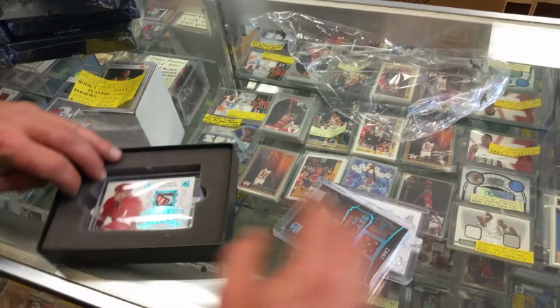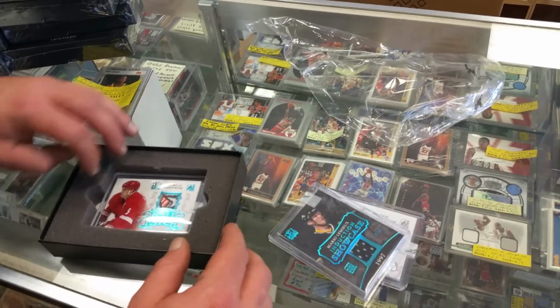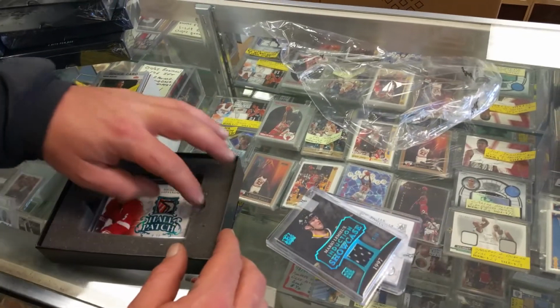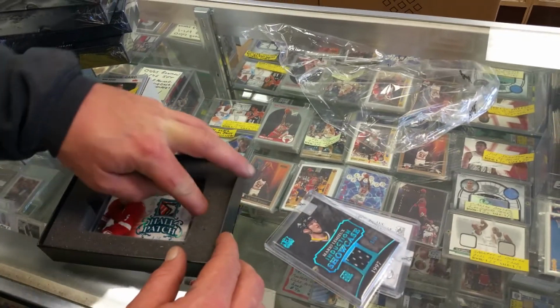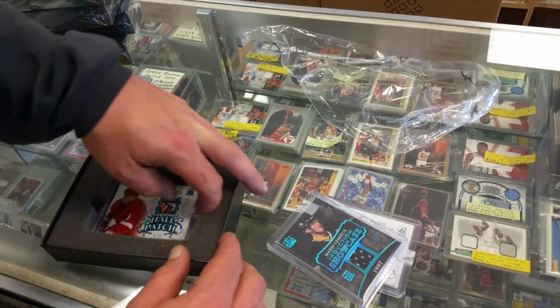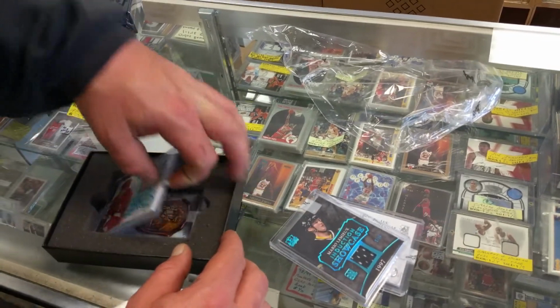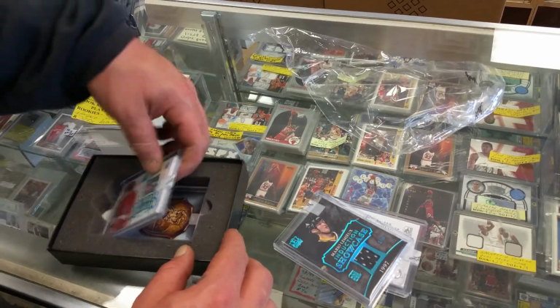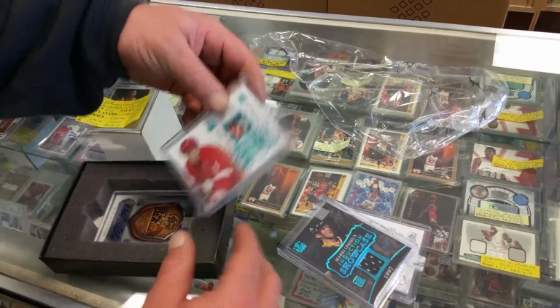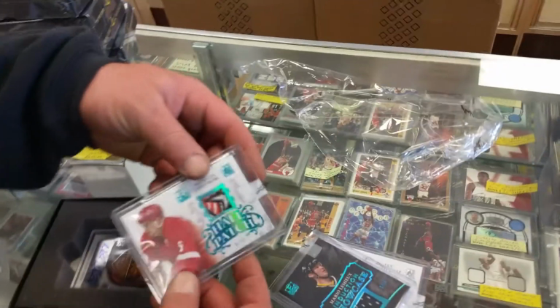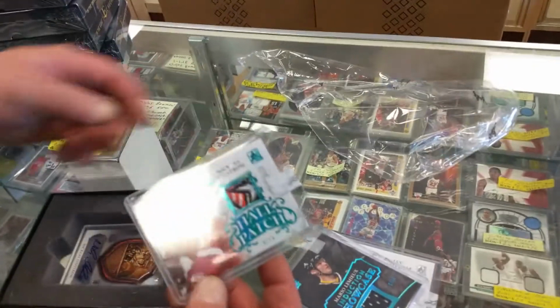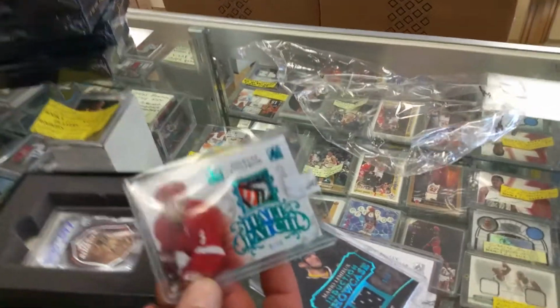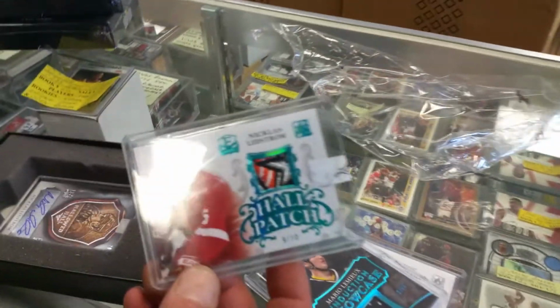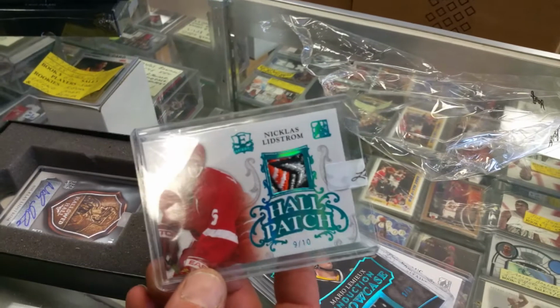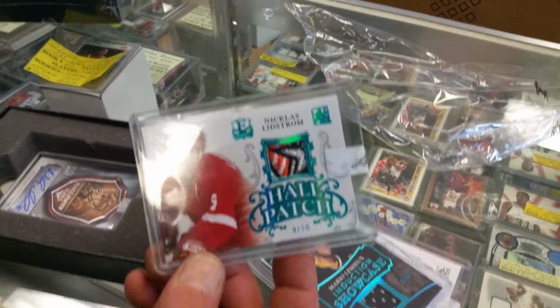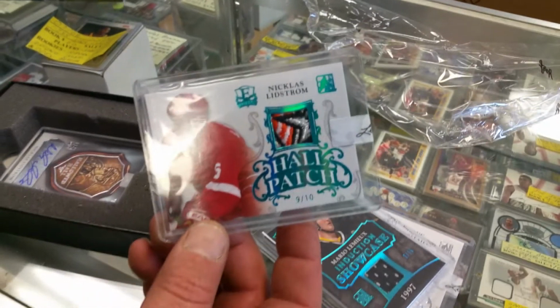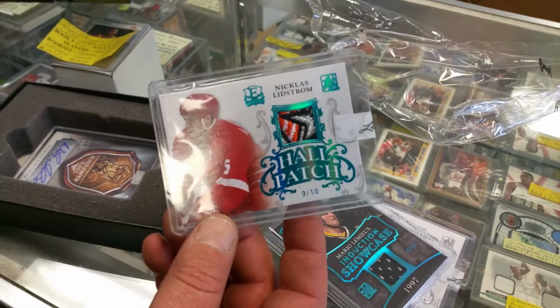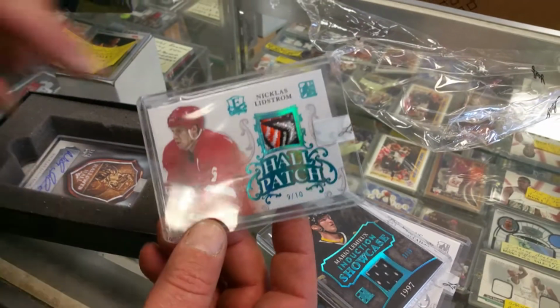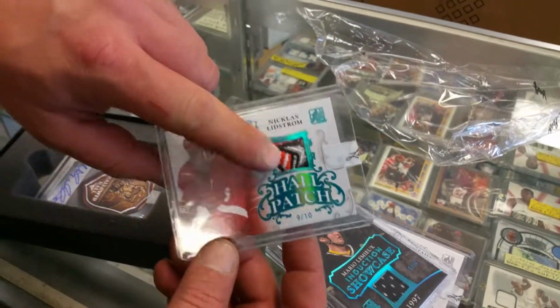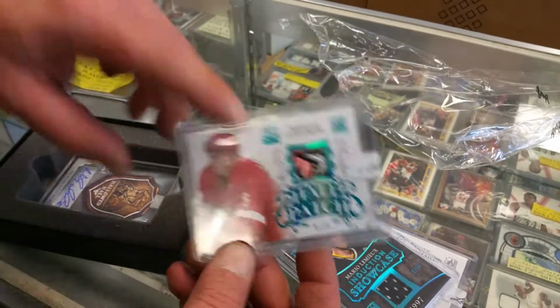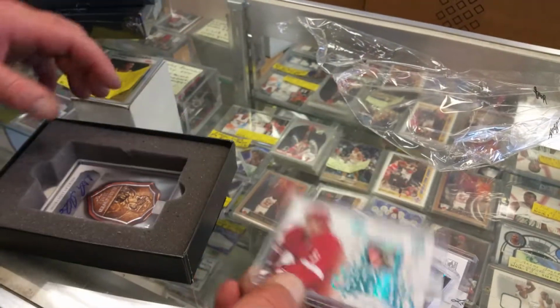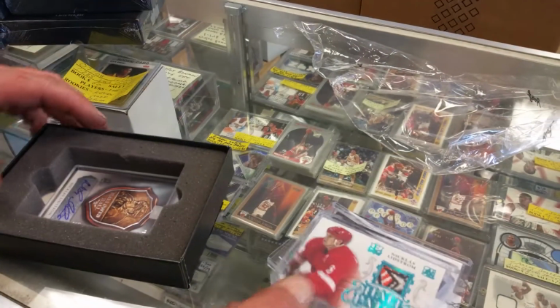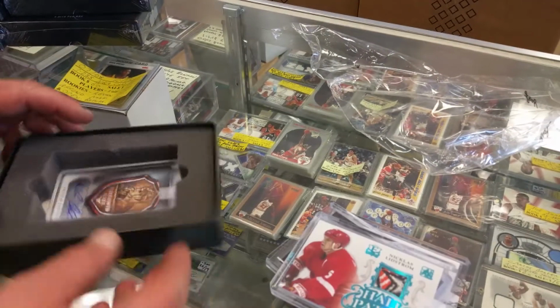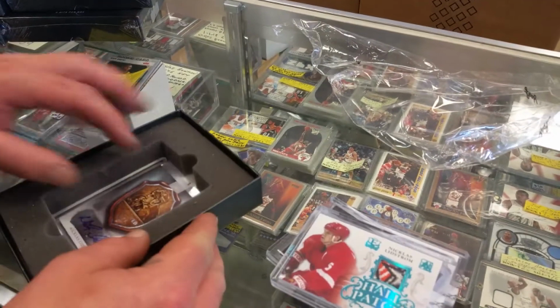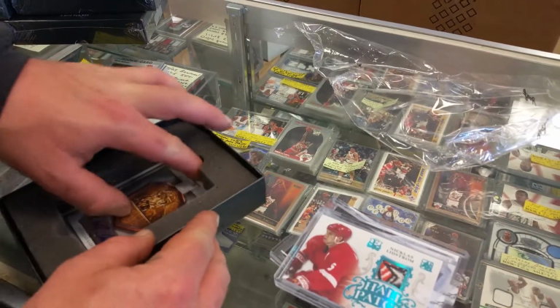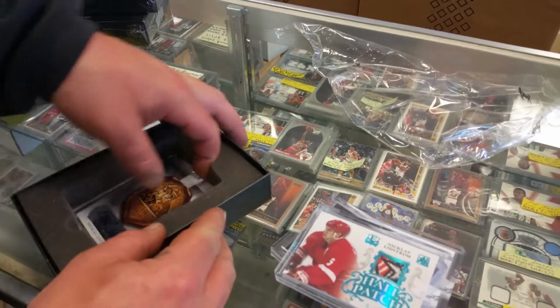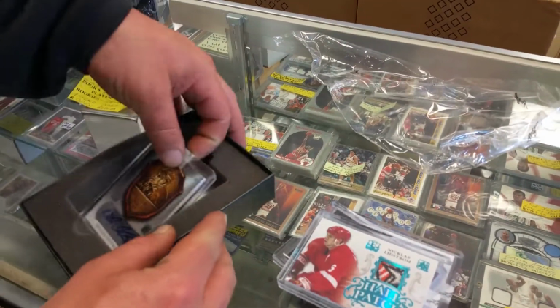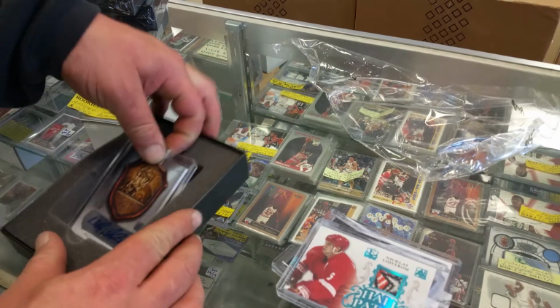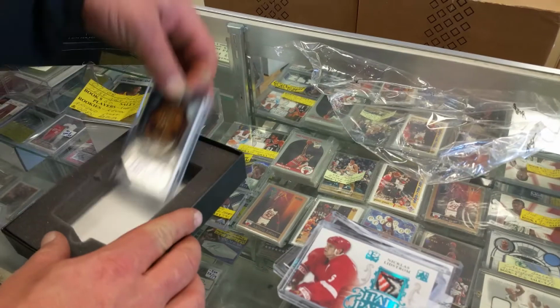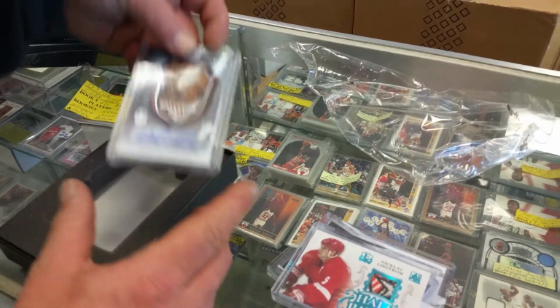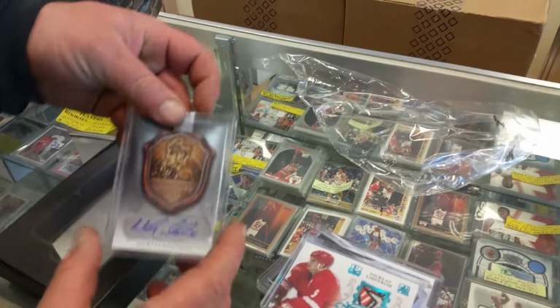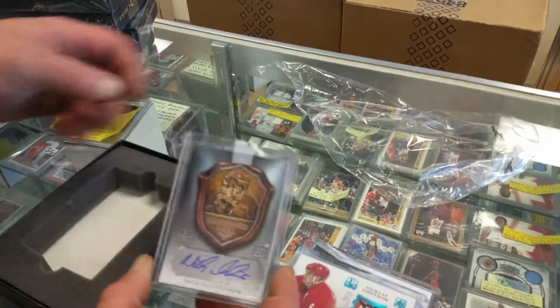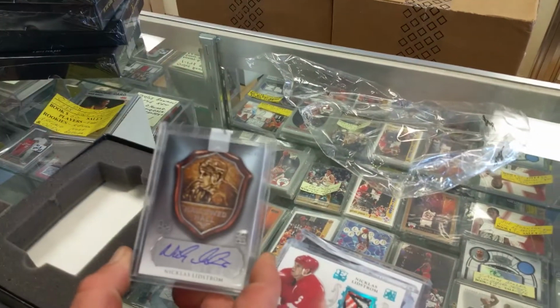Next, Nicholas Lindstrom — that's out of ten. That's got a little life to it. Yeah, that's a sweet patch. And another Nicholas. Red Wings sell very well.